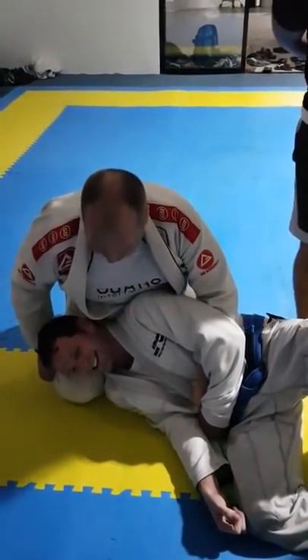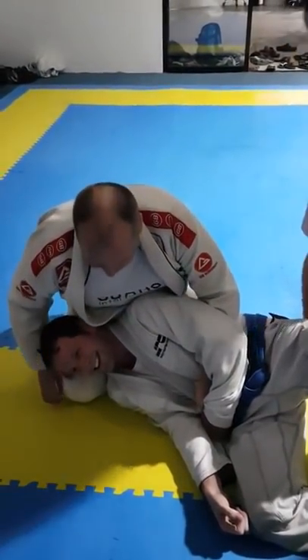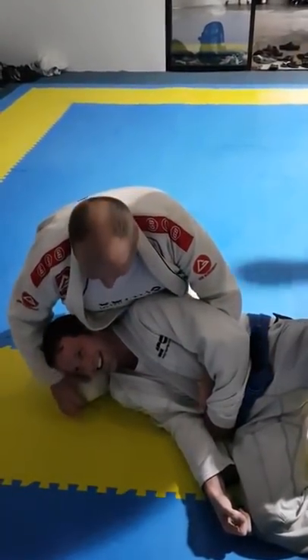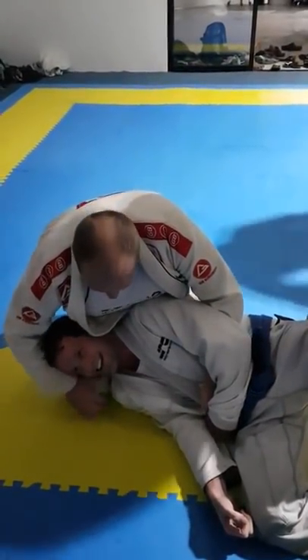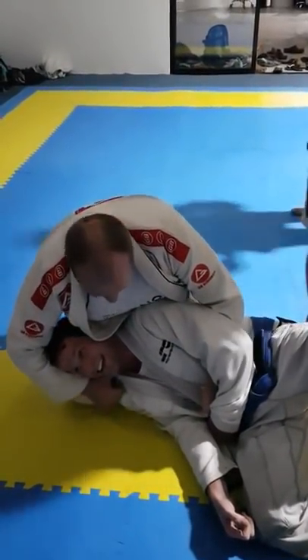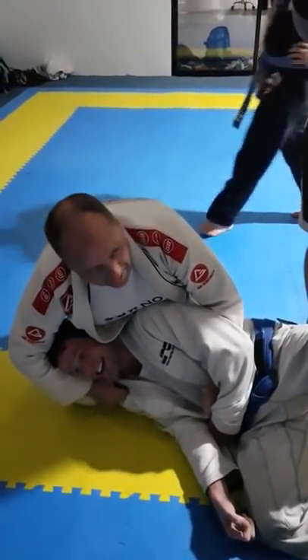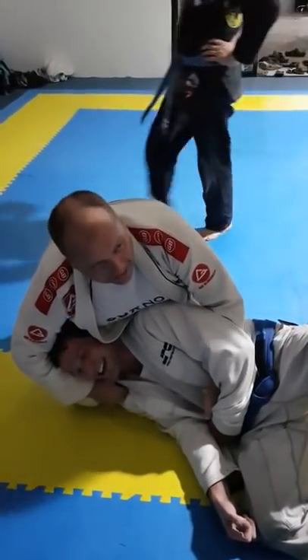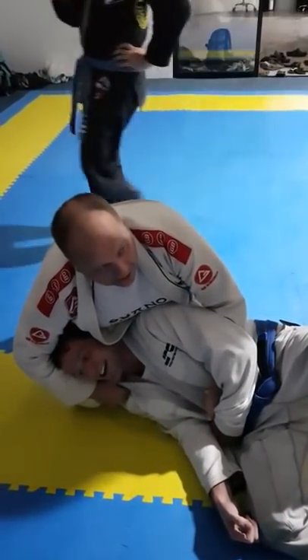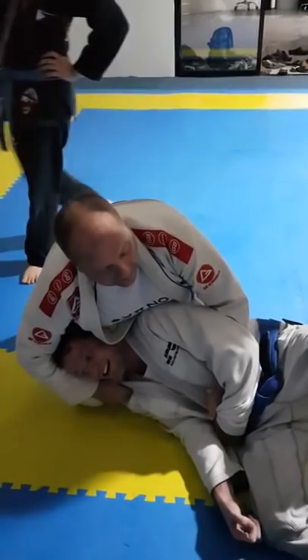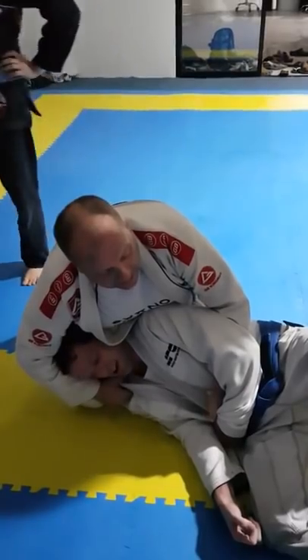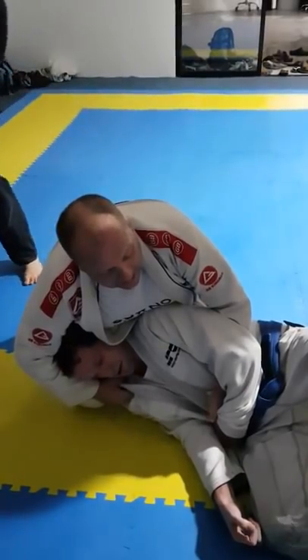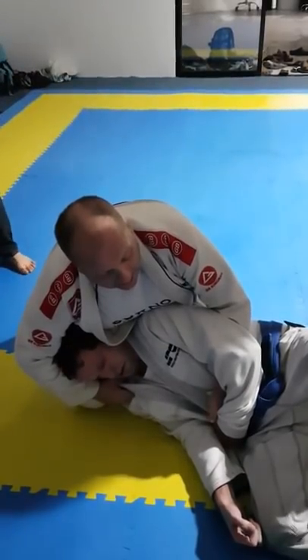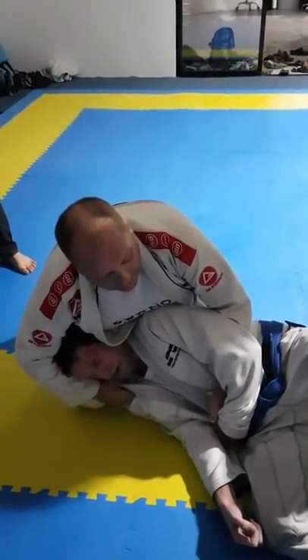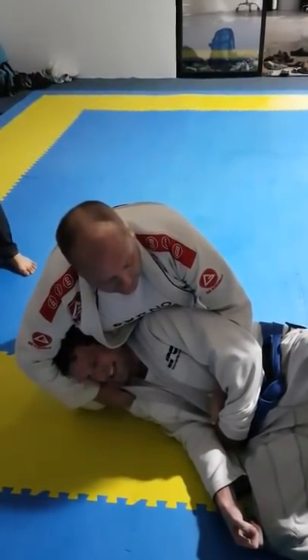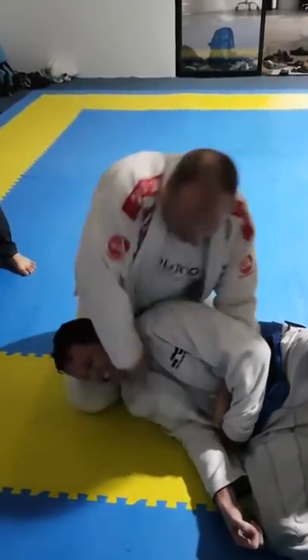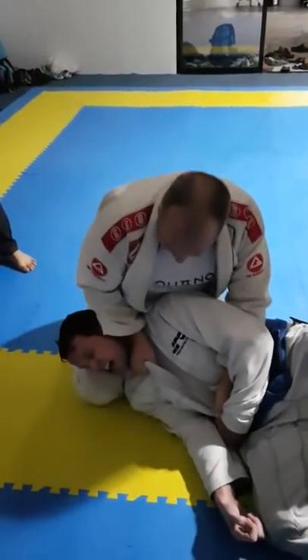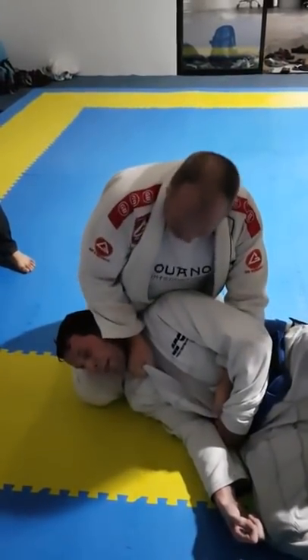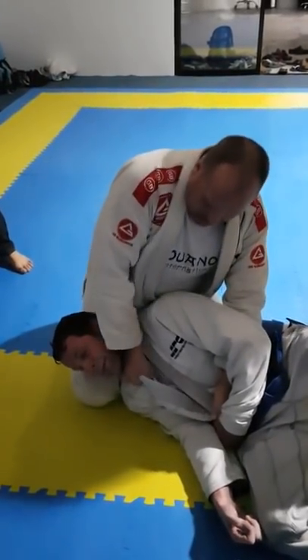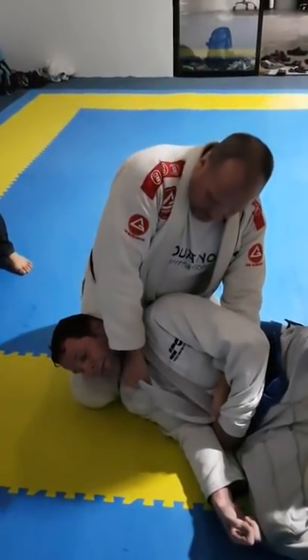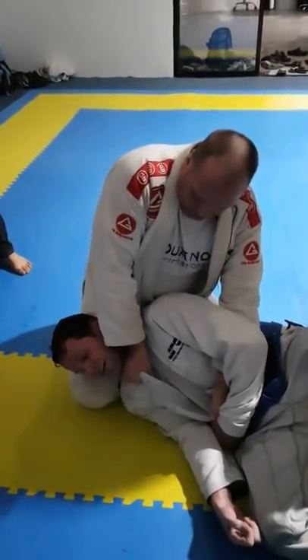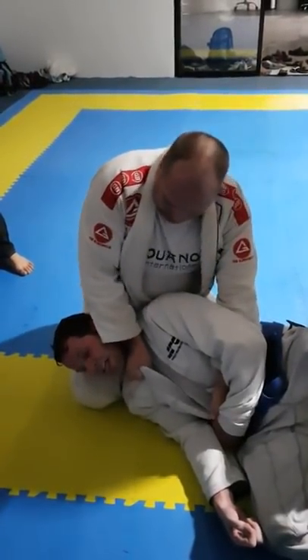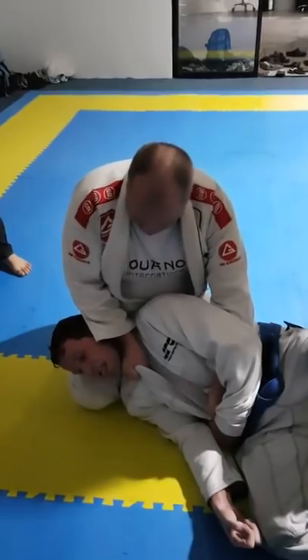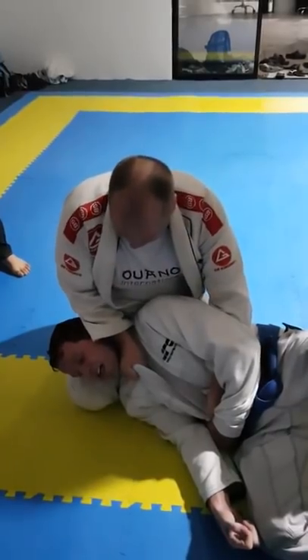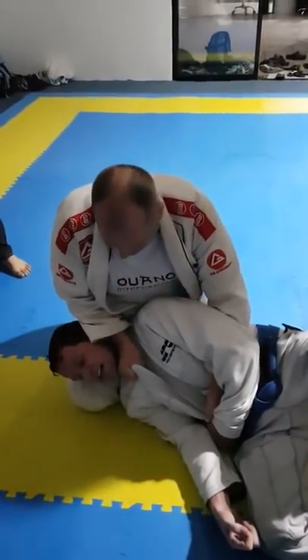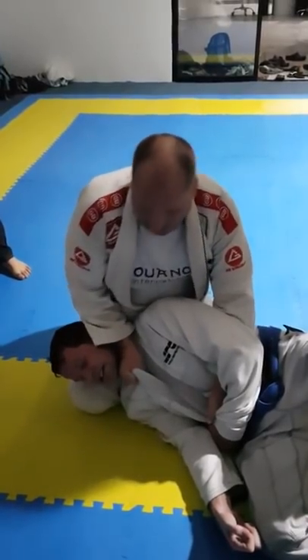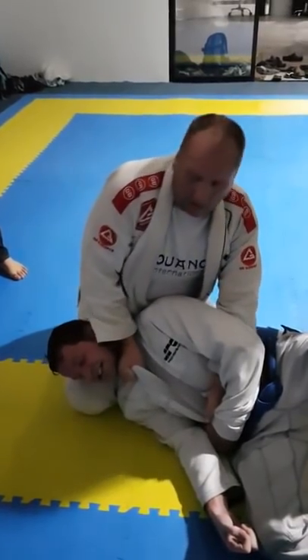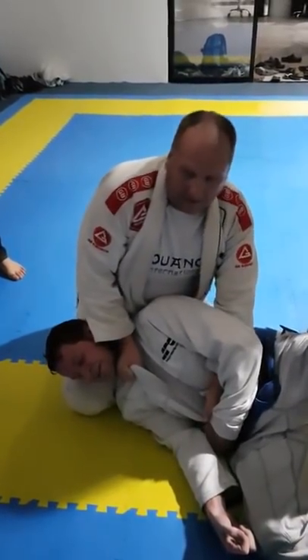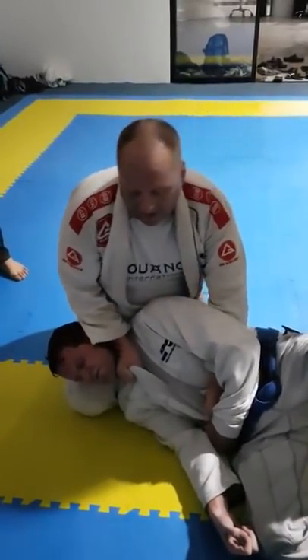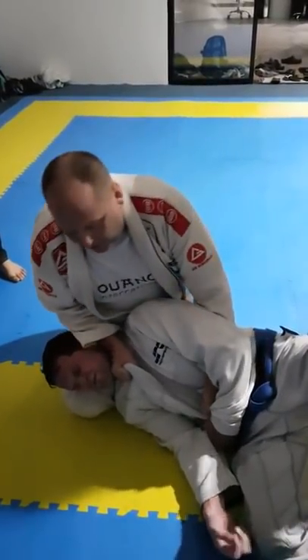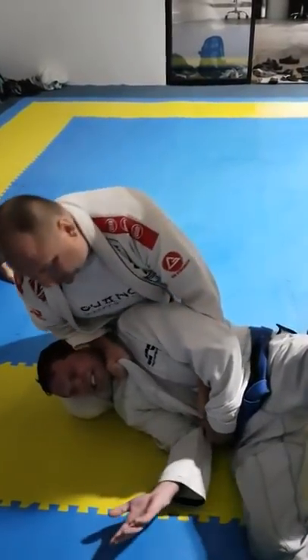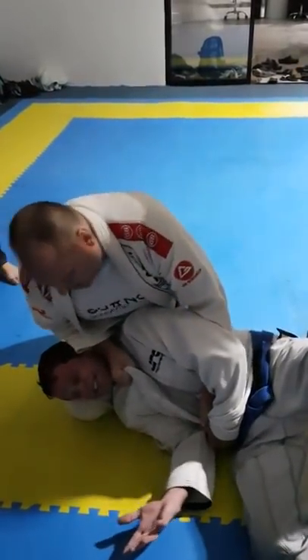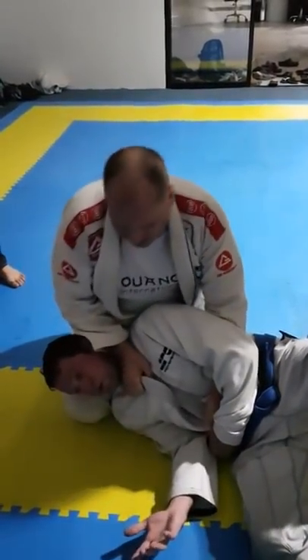I'm going to come around this way to put my thumb in the collar. Now I'm going to whip it around really quickly. Then I'm going to drop this down and put all of my weight on my elbow. And he'll tap.